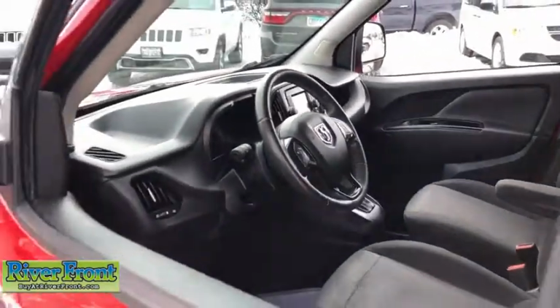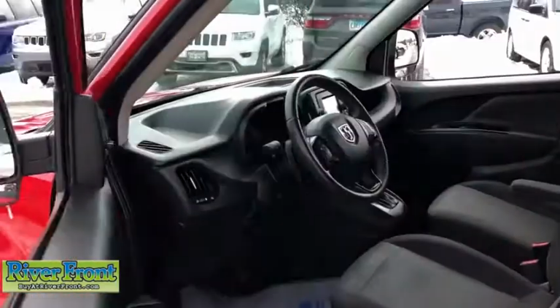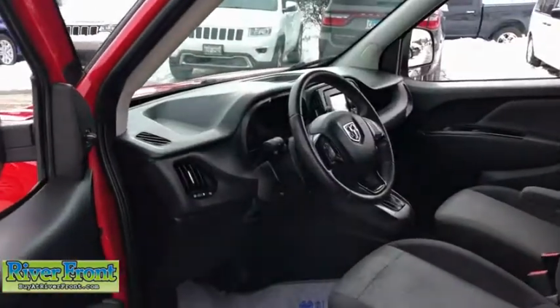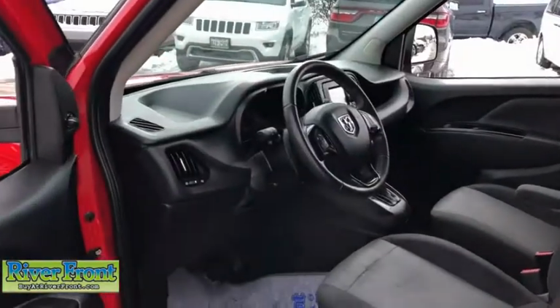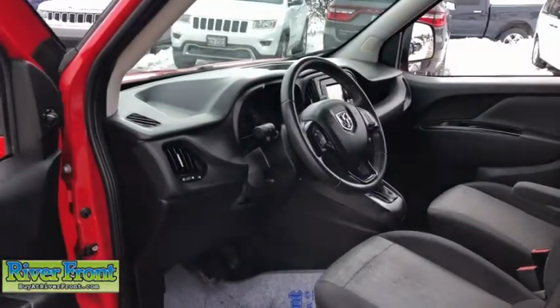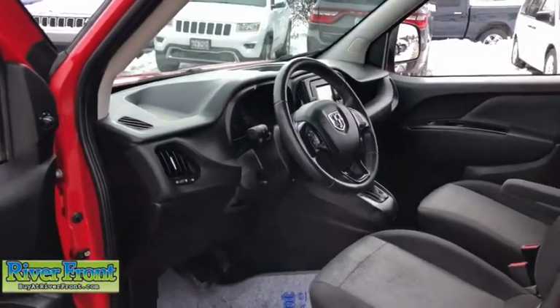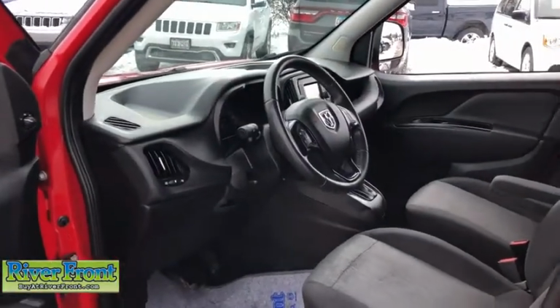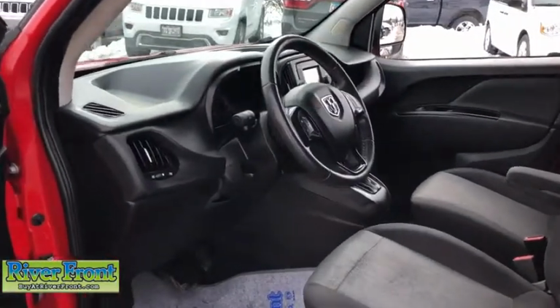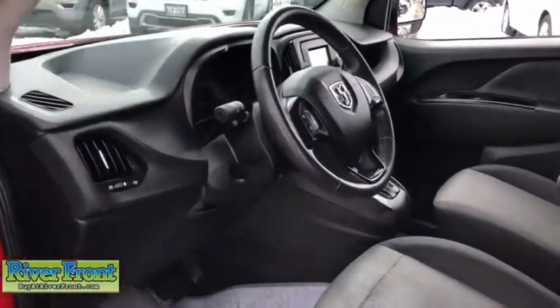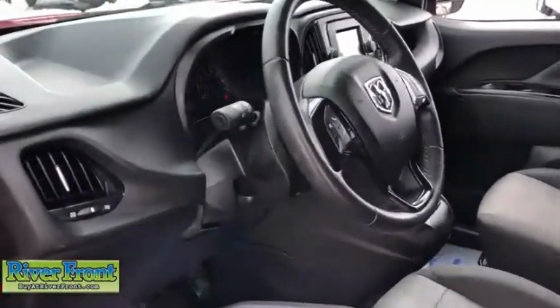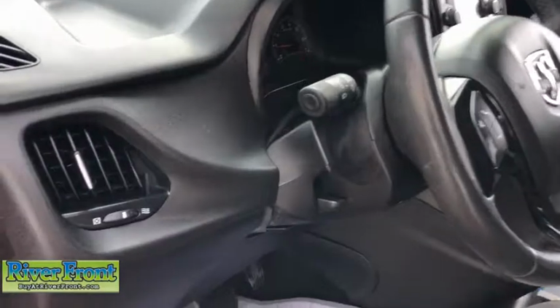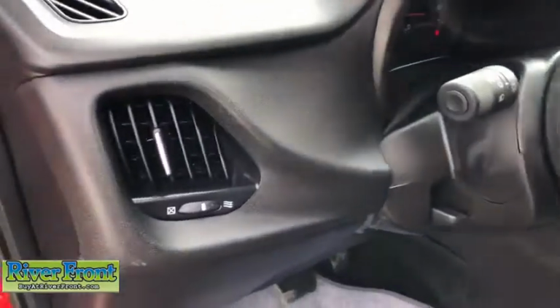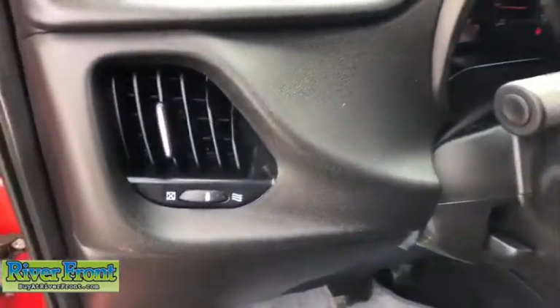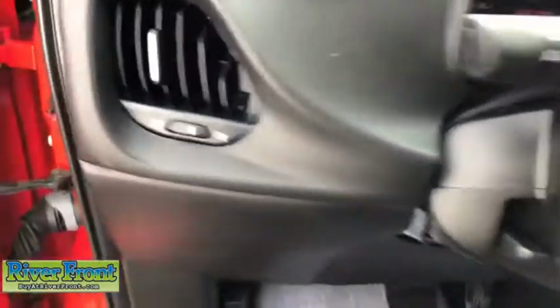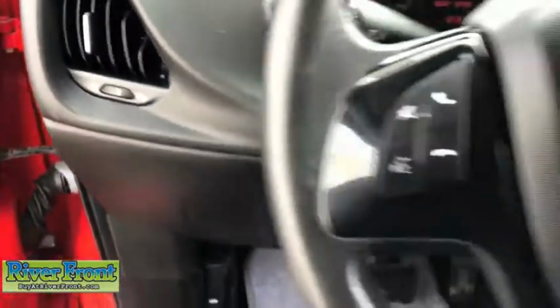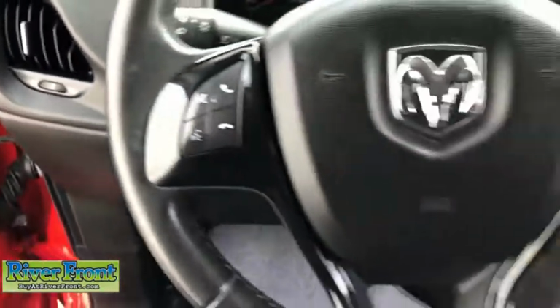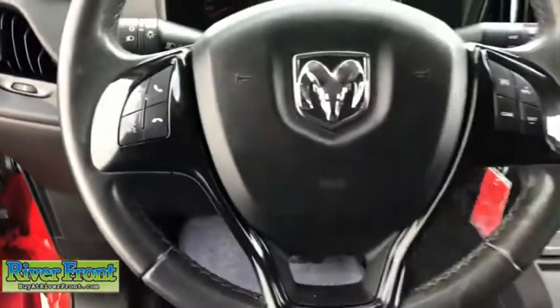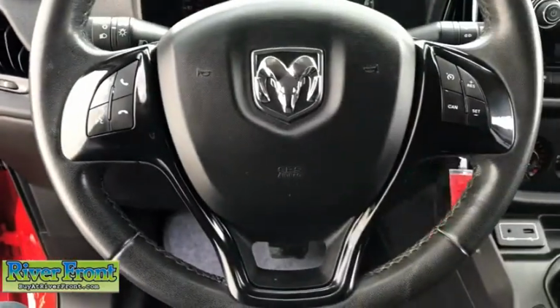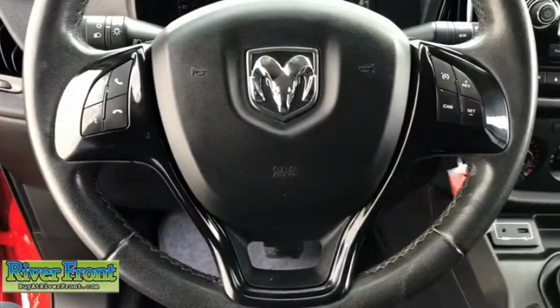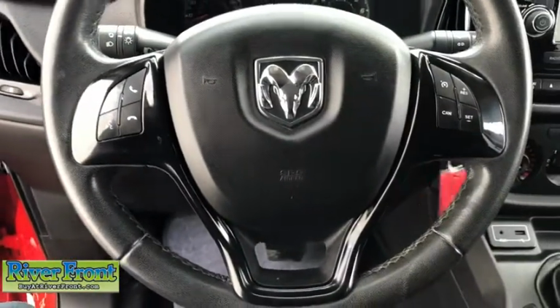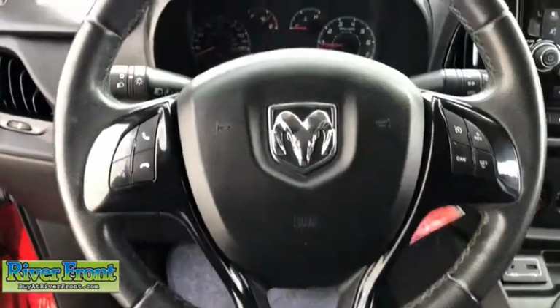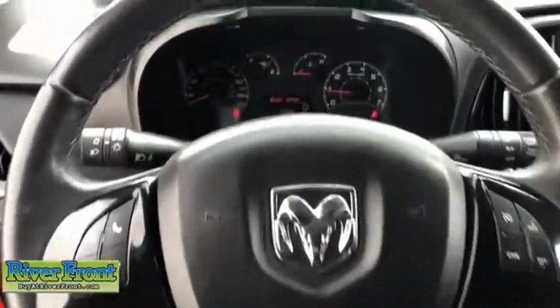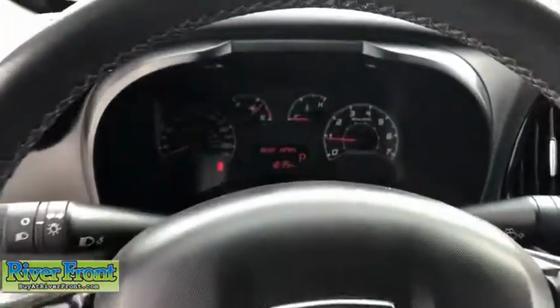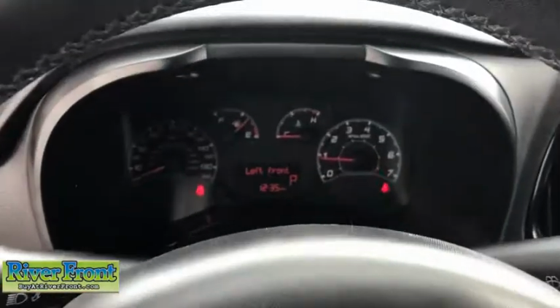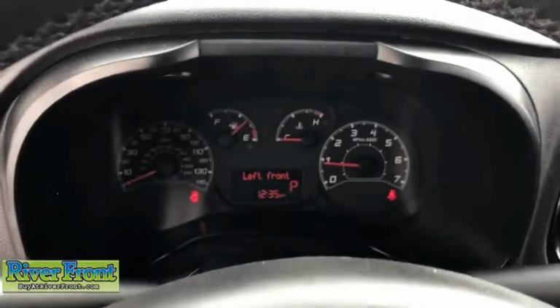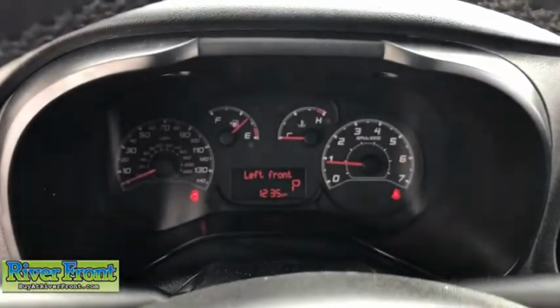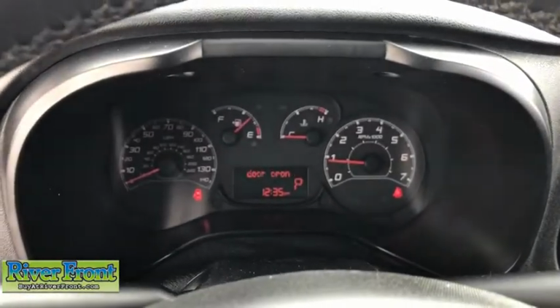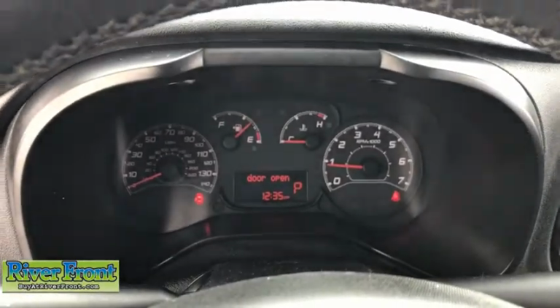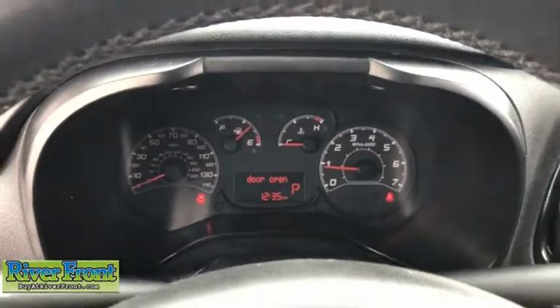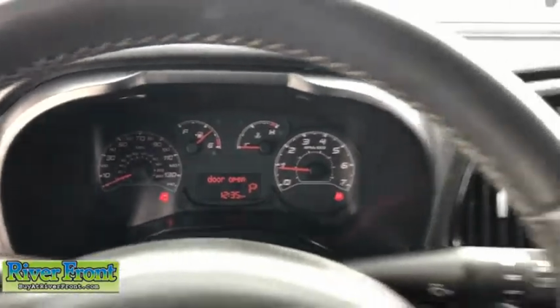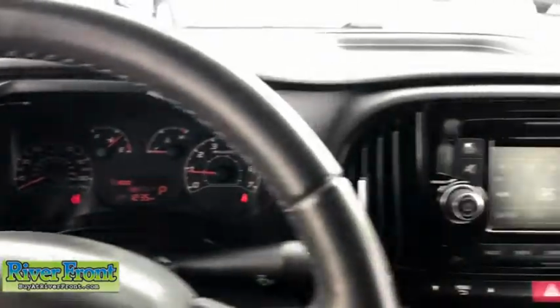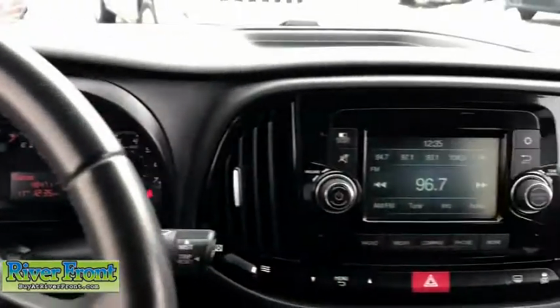Traction control, Bluetooth, leather-wrapped steering wheel, dual airbags, power steering, power windows, electronic stability control, trip computer, tachometer, overhead console, remote keyless entry.